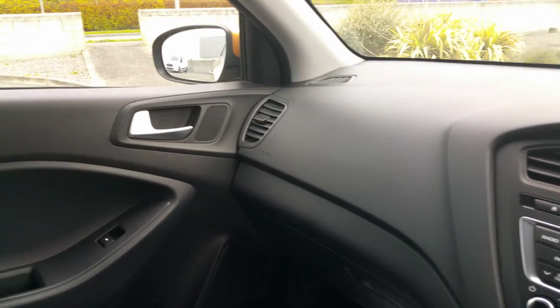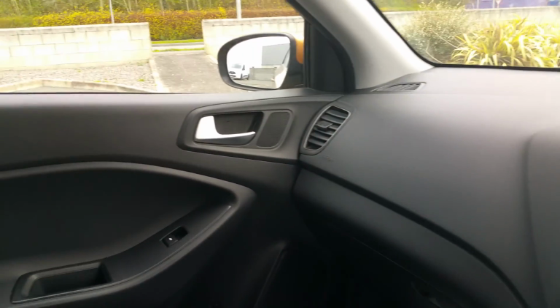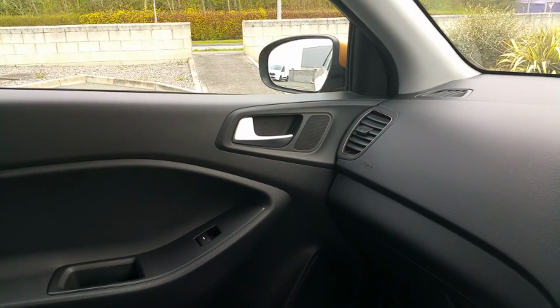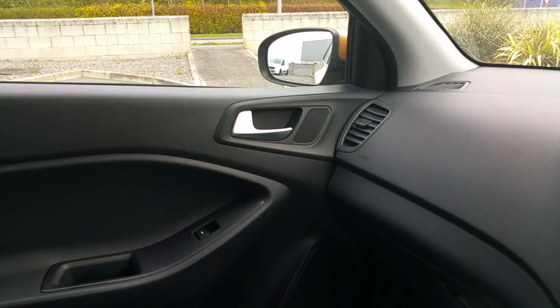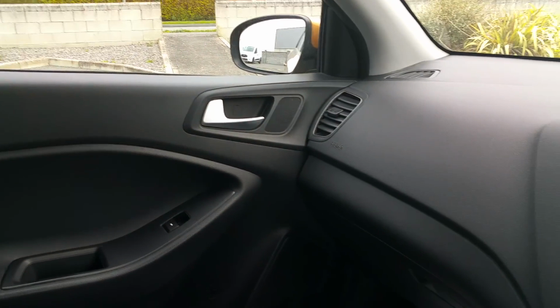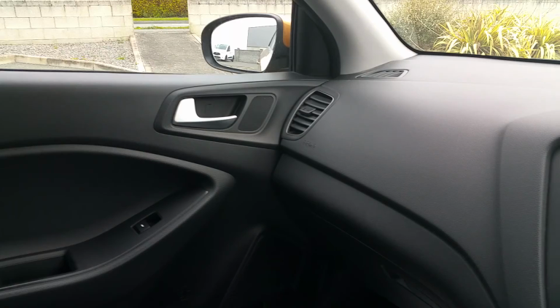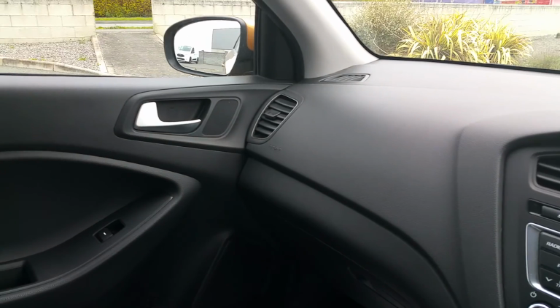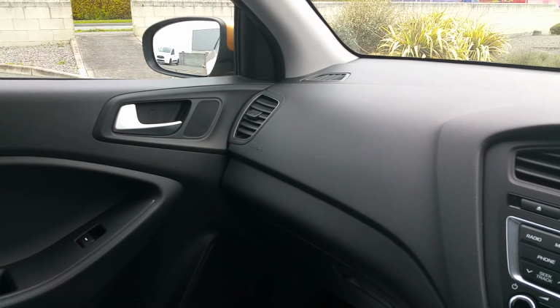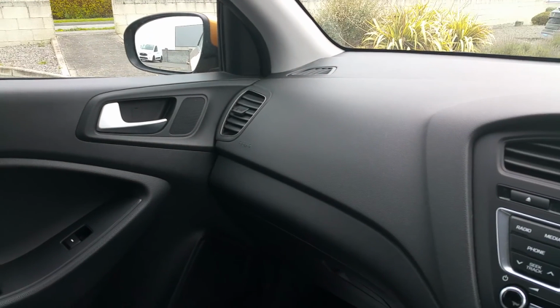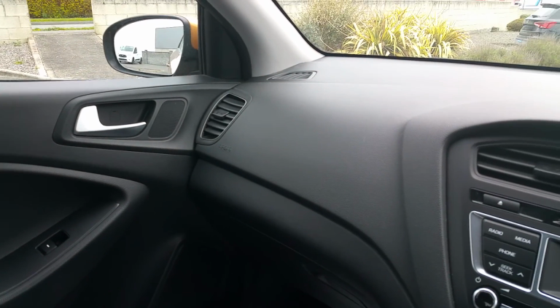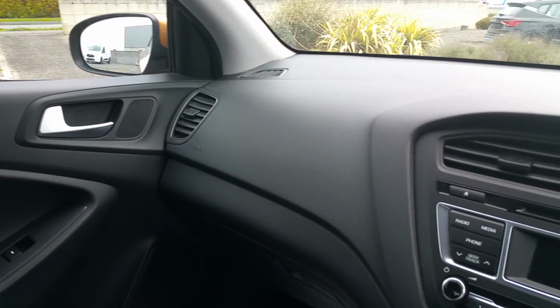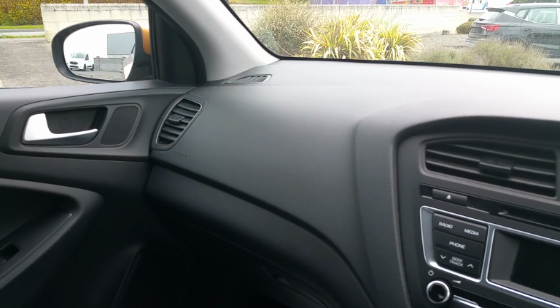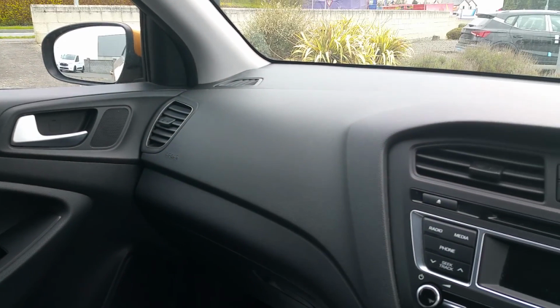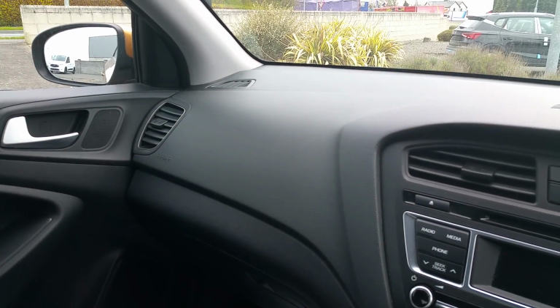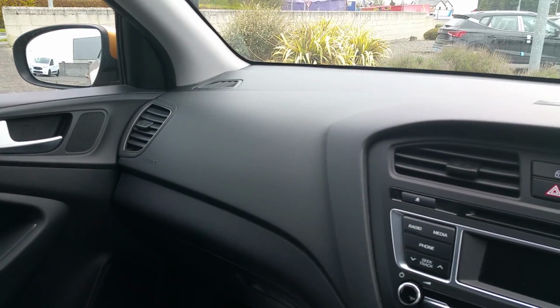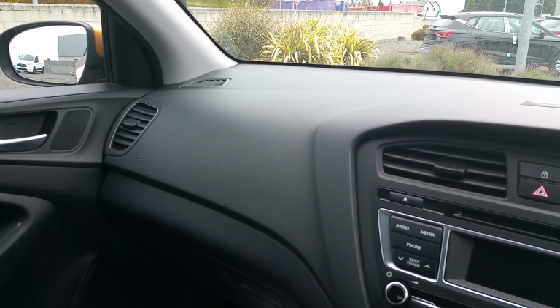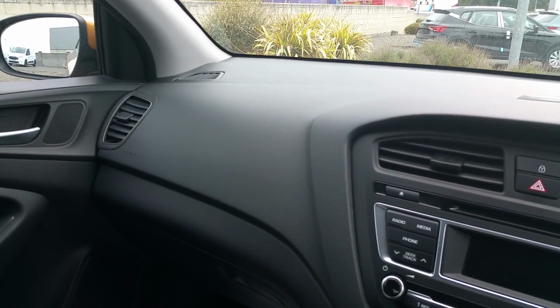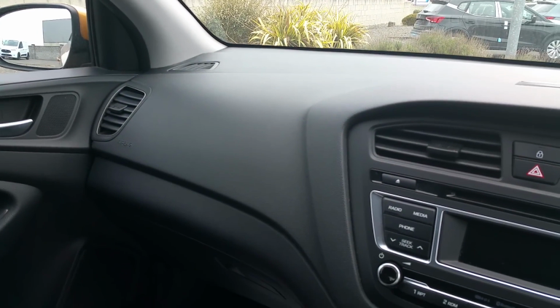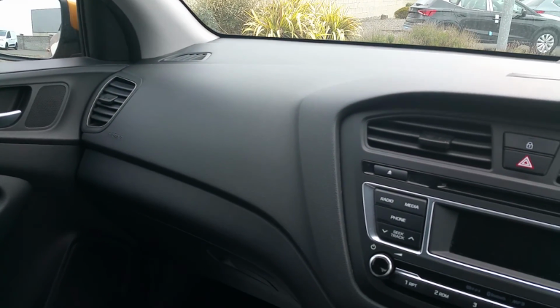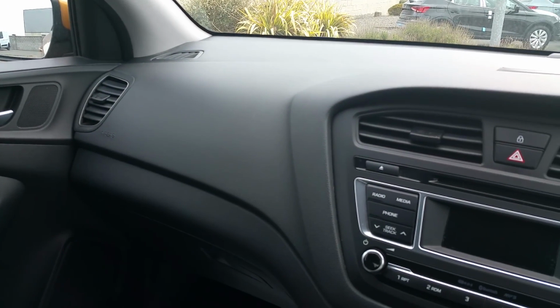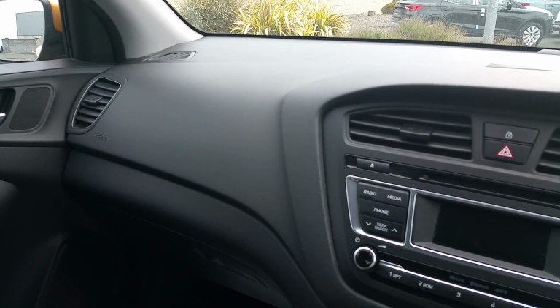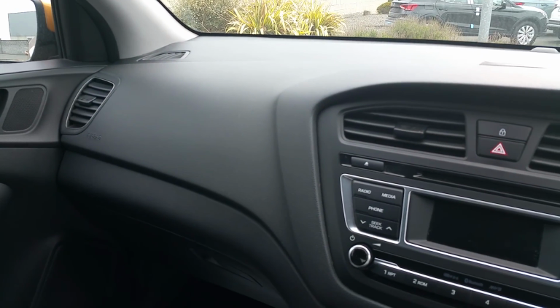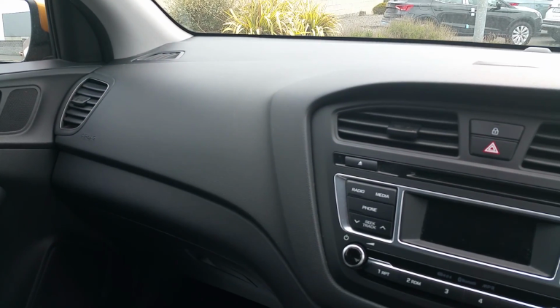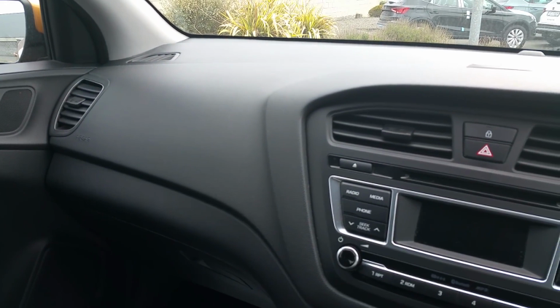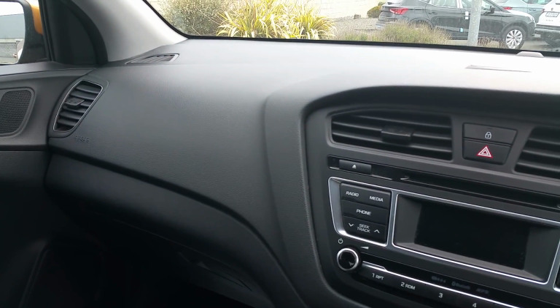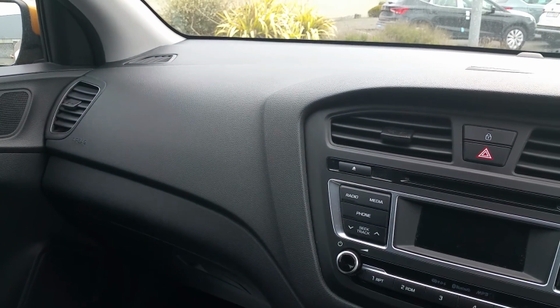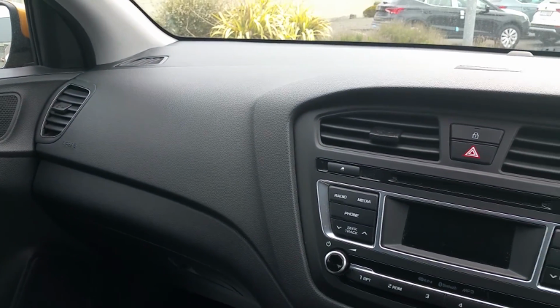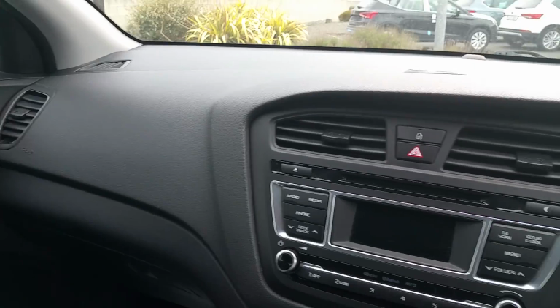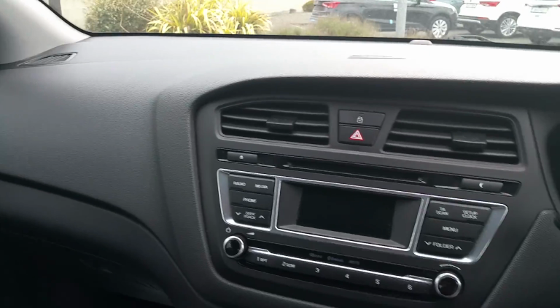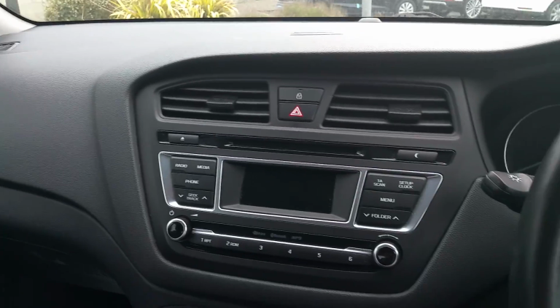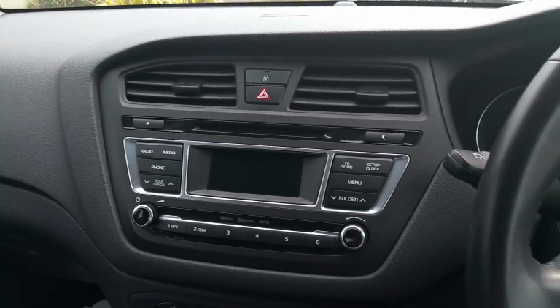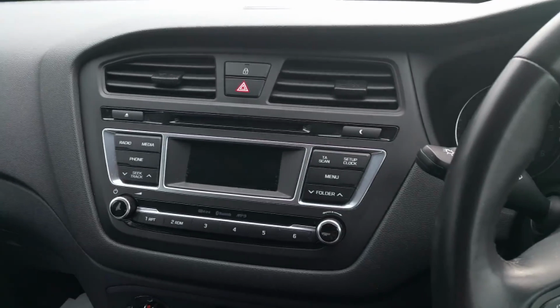Inside, even for a small car, you've got lots of room which makes you feel big, sturdy and very safe. Hyundai is also renowned for reliability.